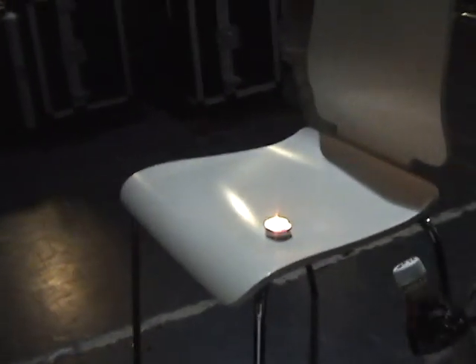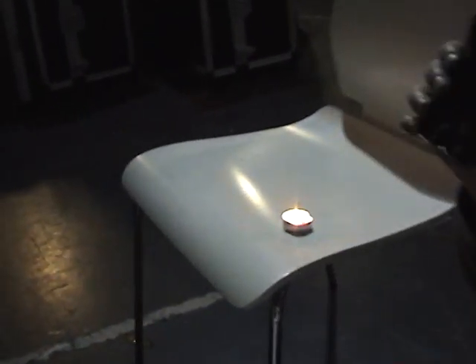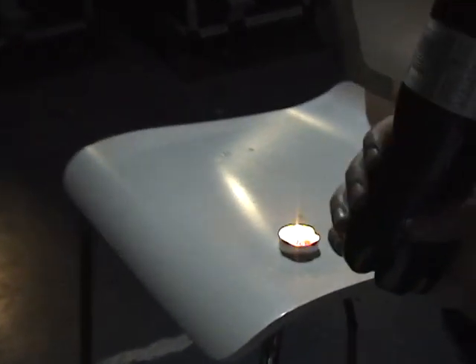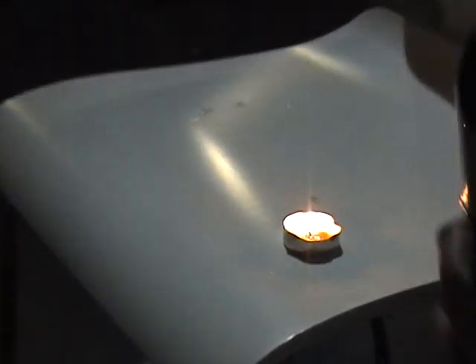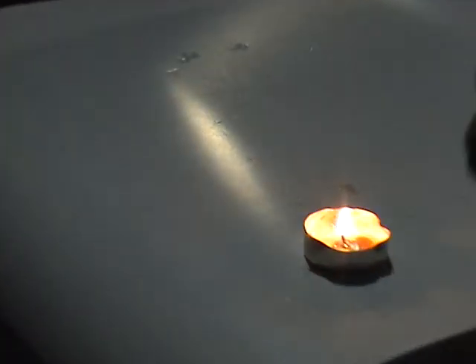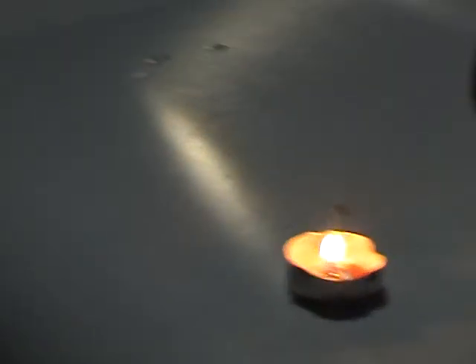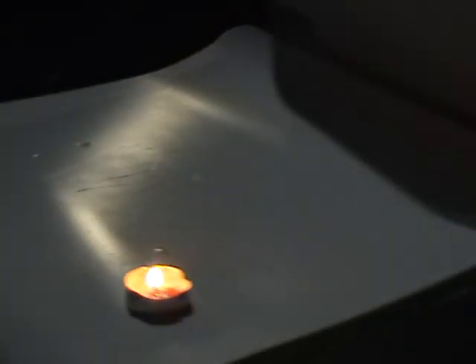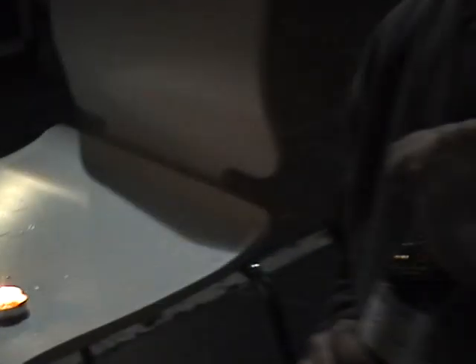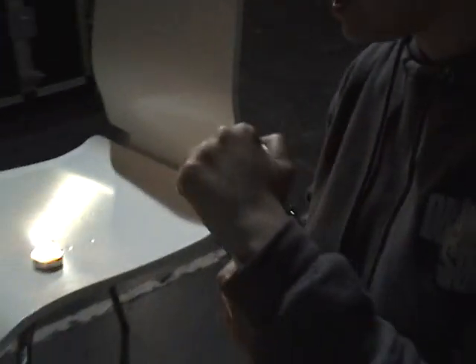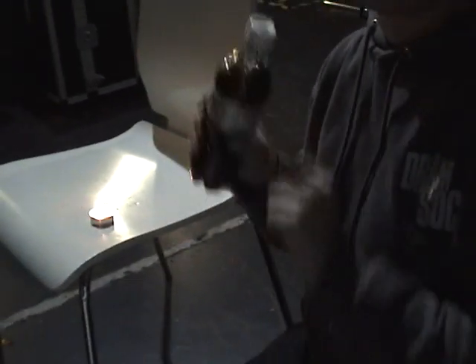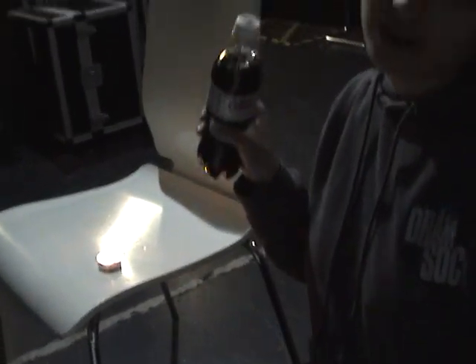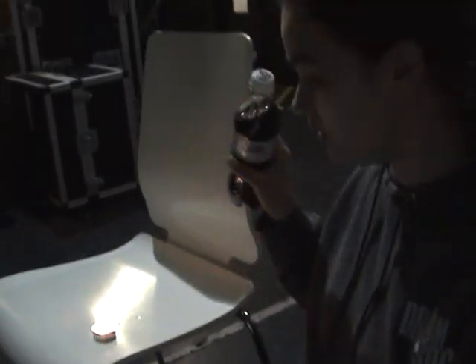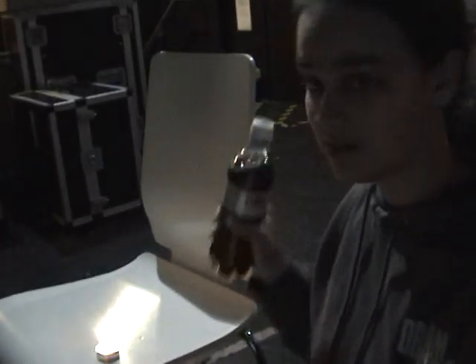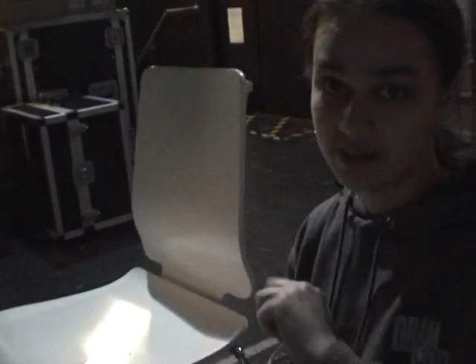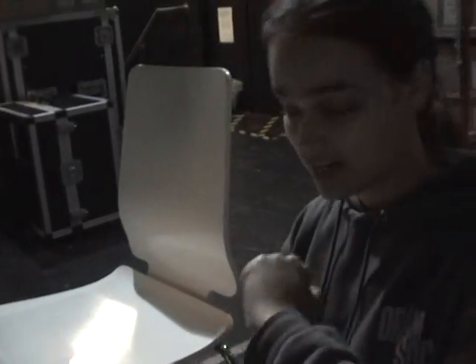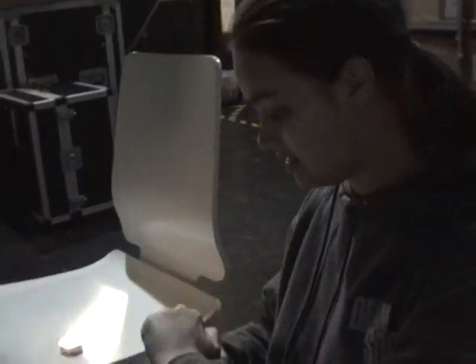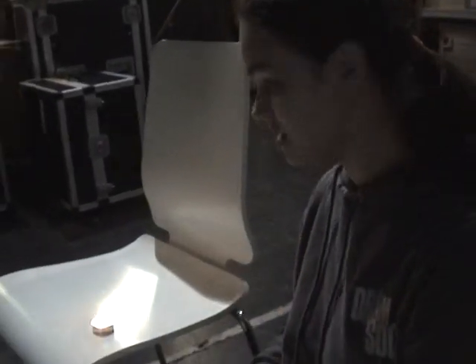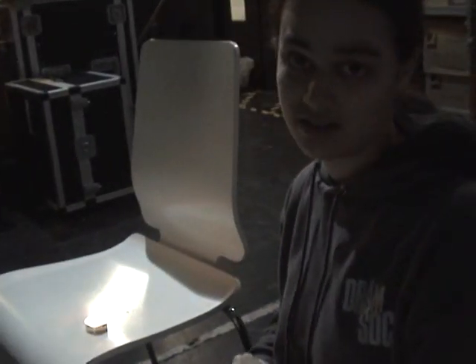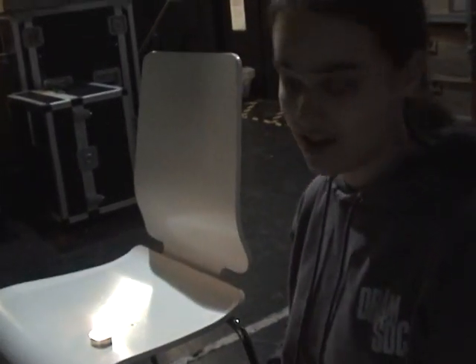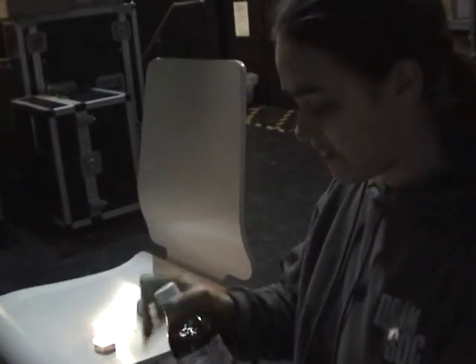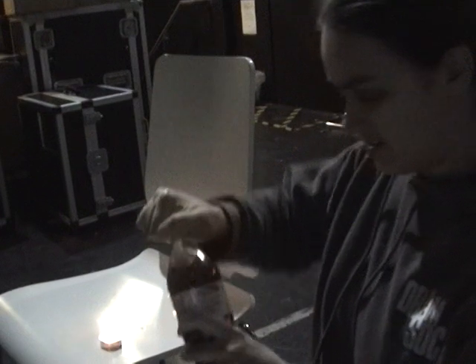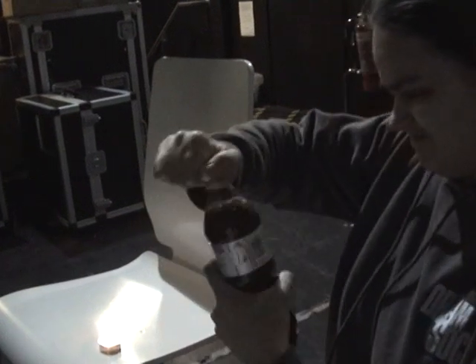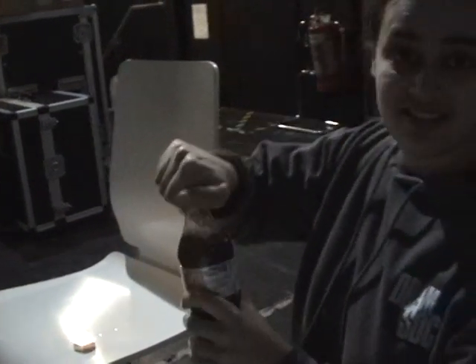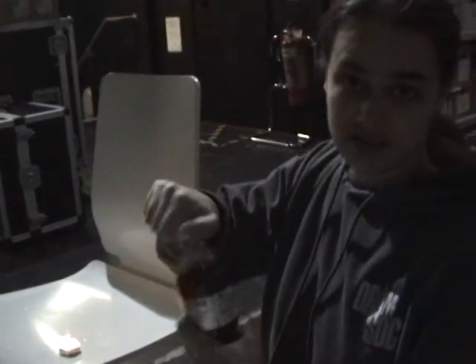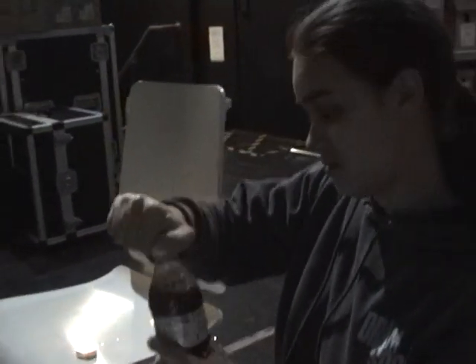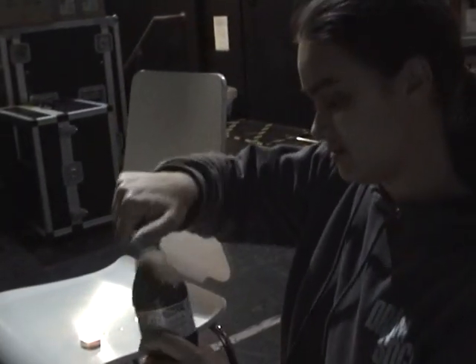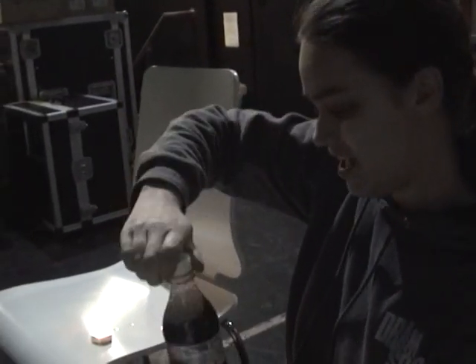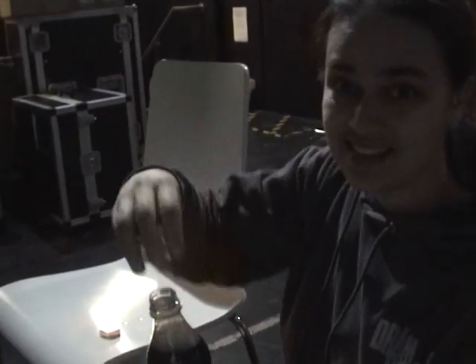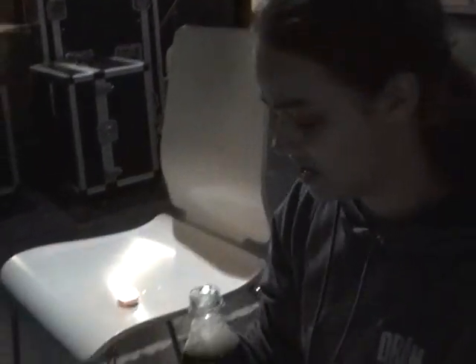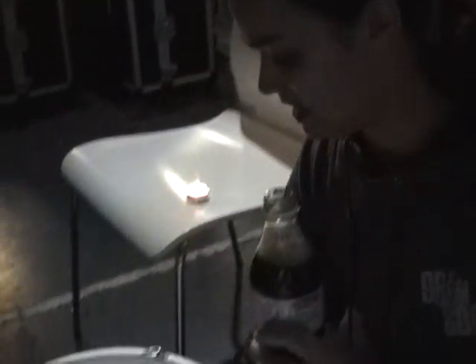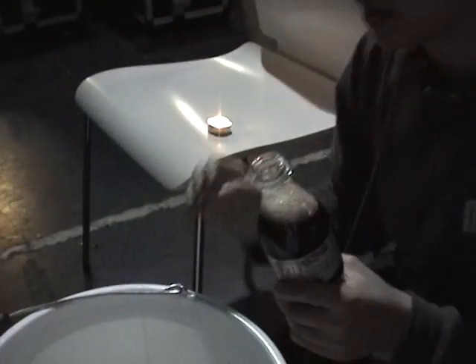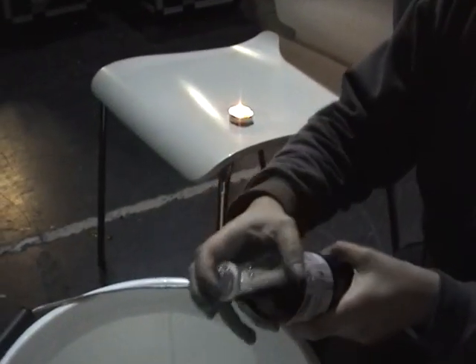And I'm going to be using this bottle of Coke. Now, I know what you're thinking — you're thinking I'm going to pour the Coke all over the candle. Well, that would be ridiculously messy, I'm not going to do that. In fact, I don't even need this Coke, I'm just going to empty it out into this conveniently placed bucket here.